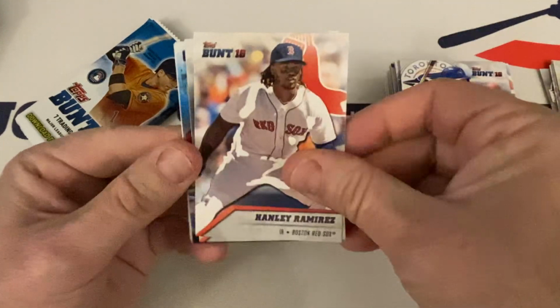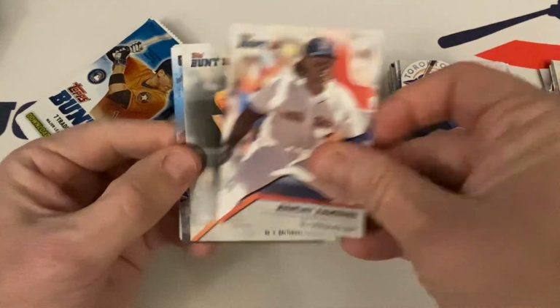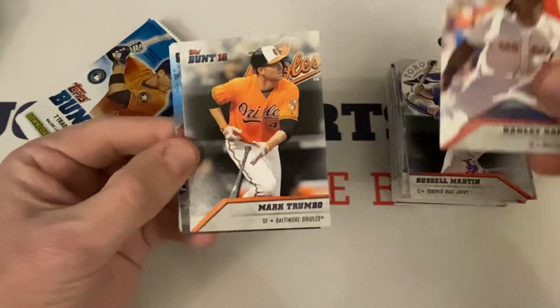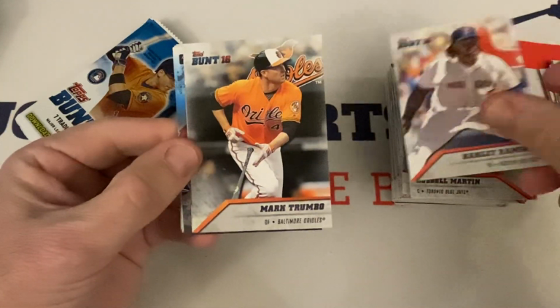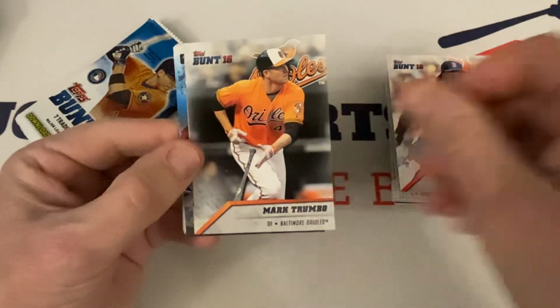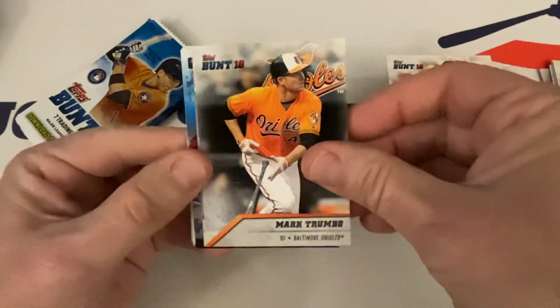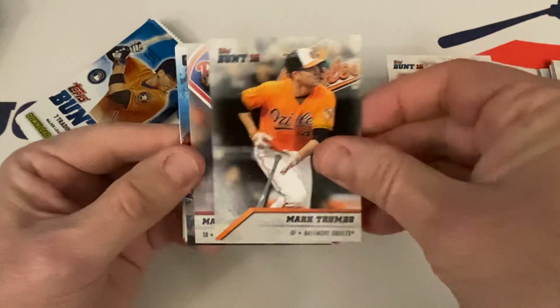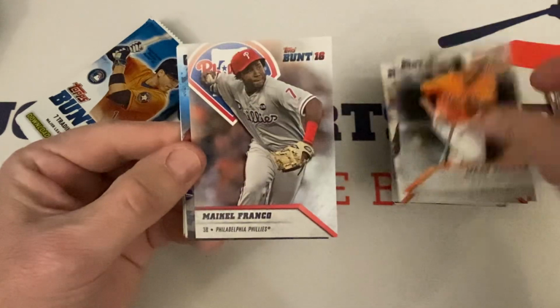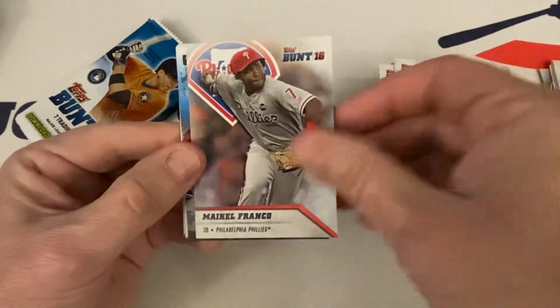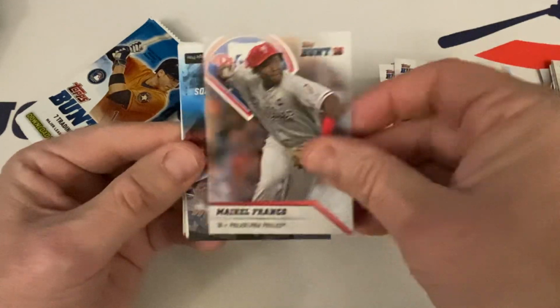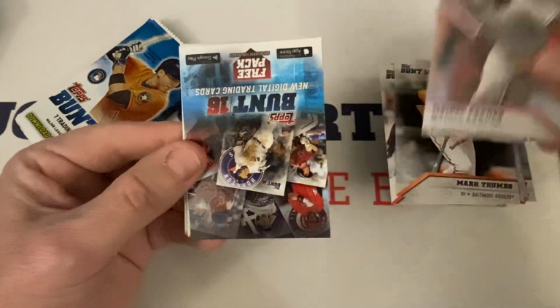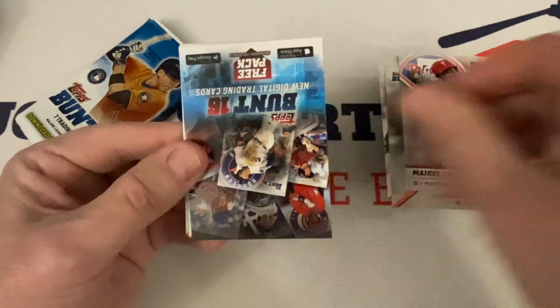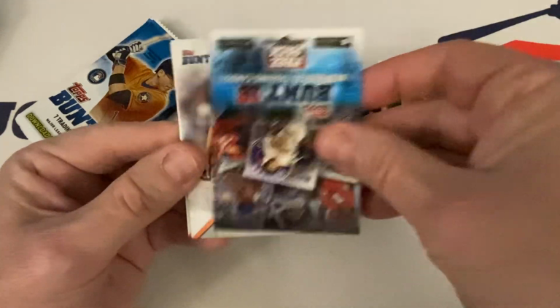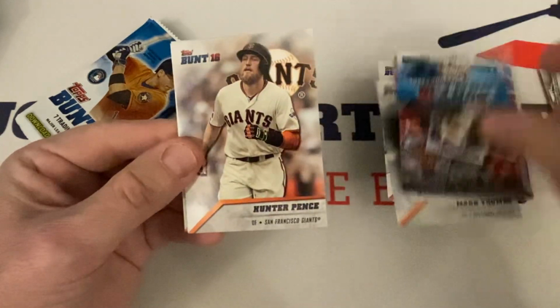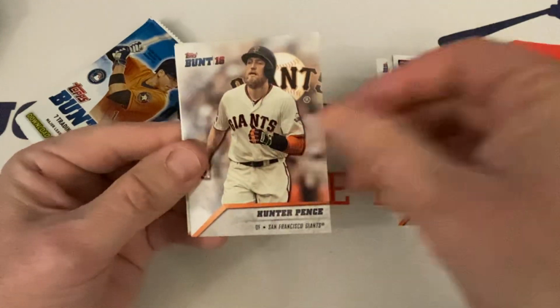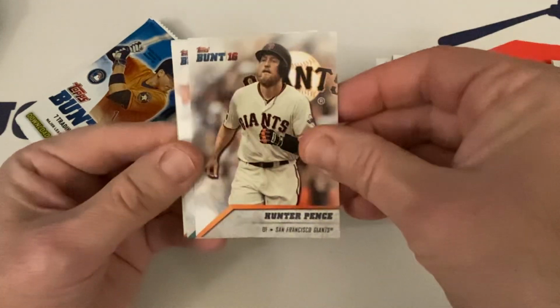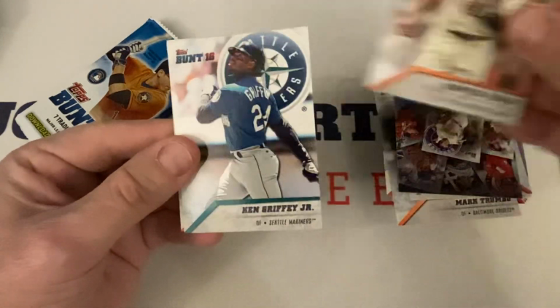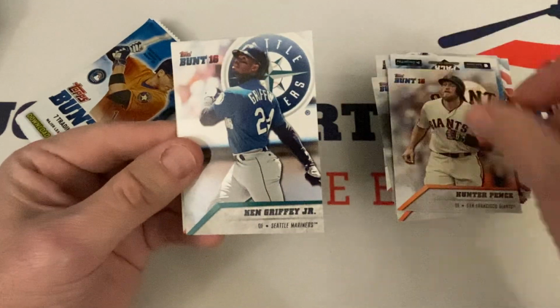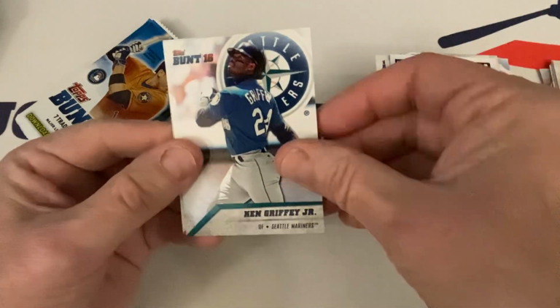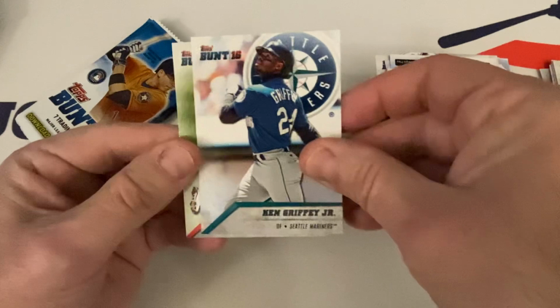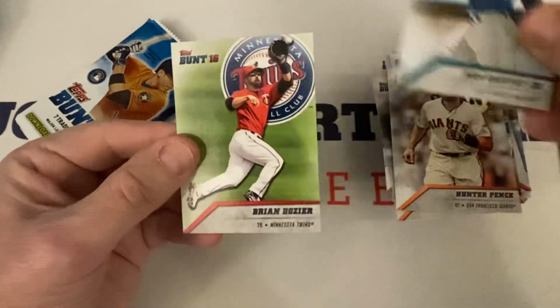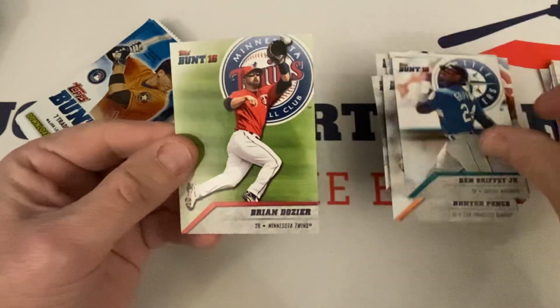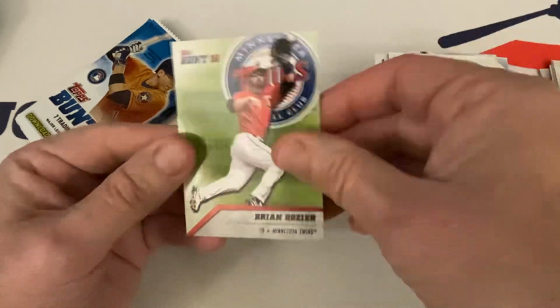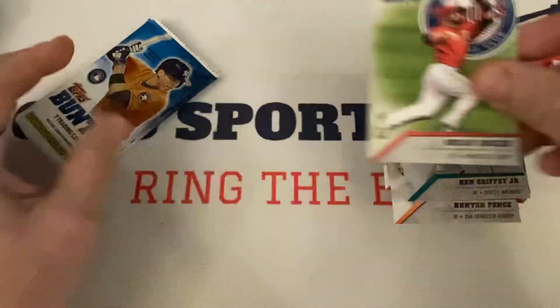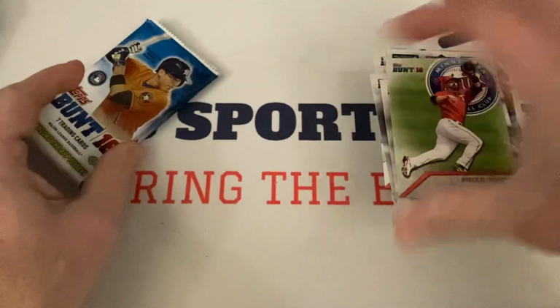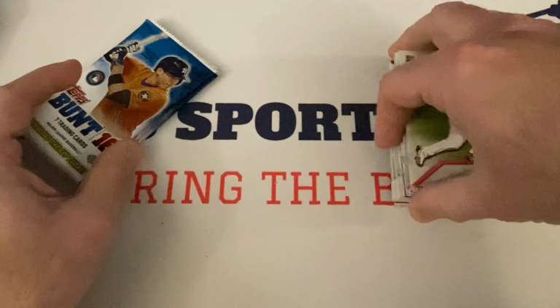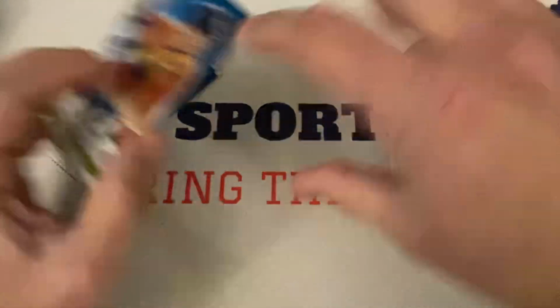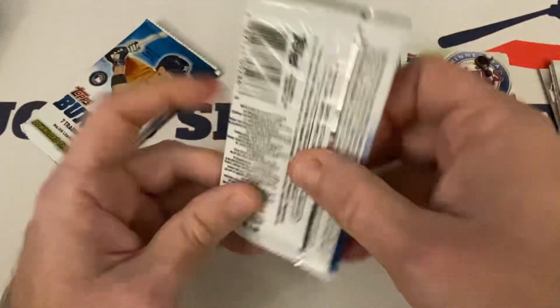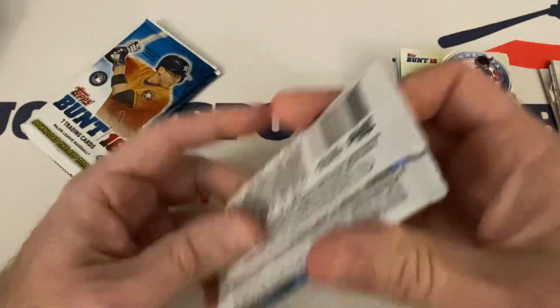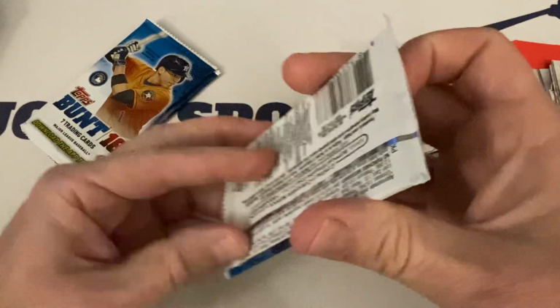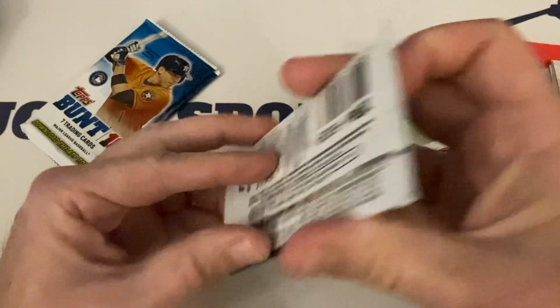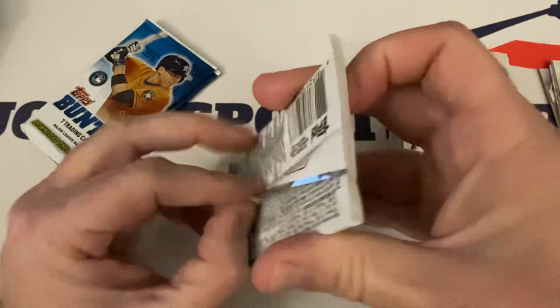Hanley Ramirez, Mark Trumbo, Michael Franco, the code again, Hunter Pence, The Kid, and Brian Dozier.